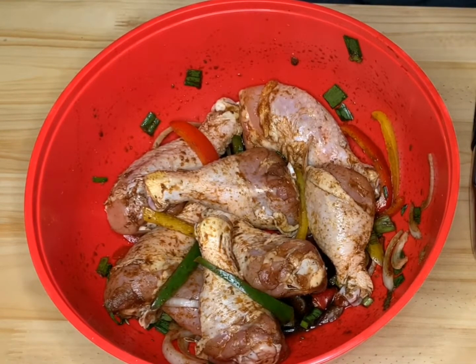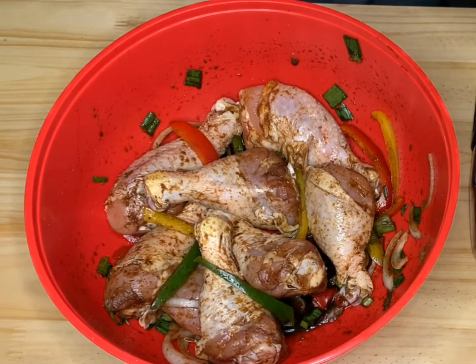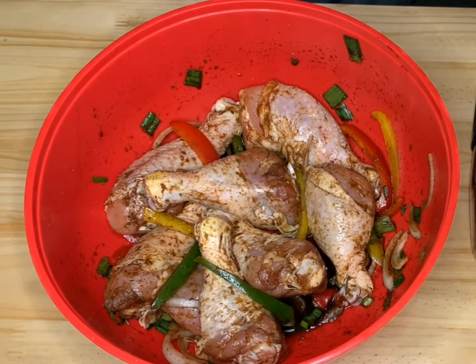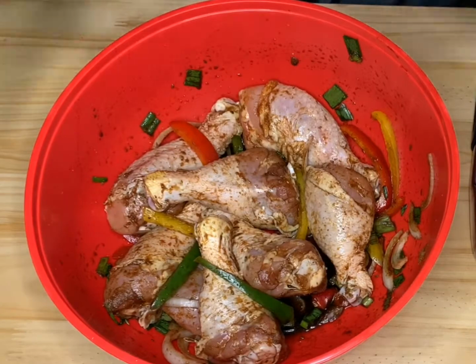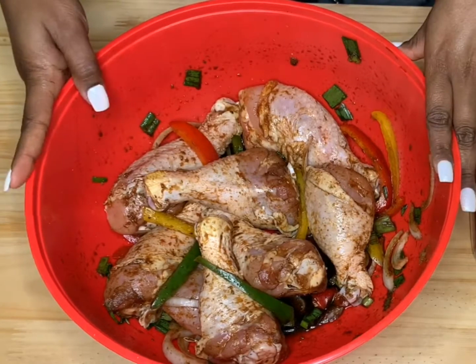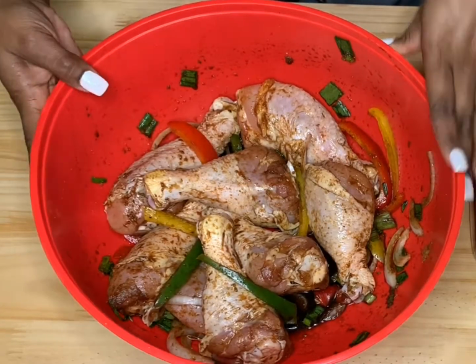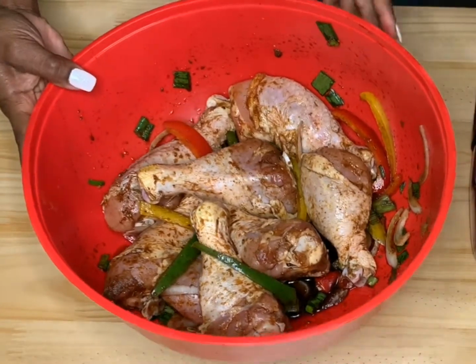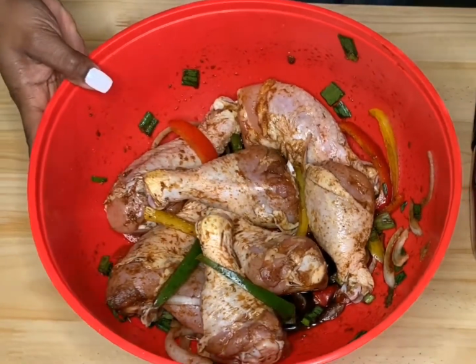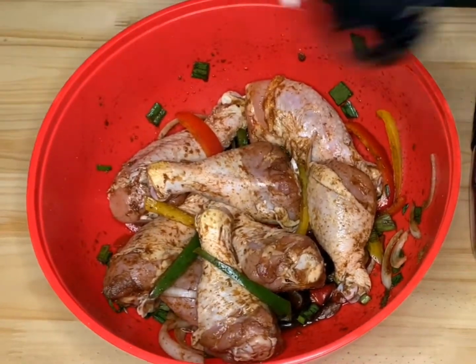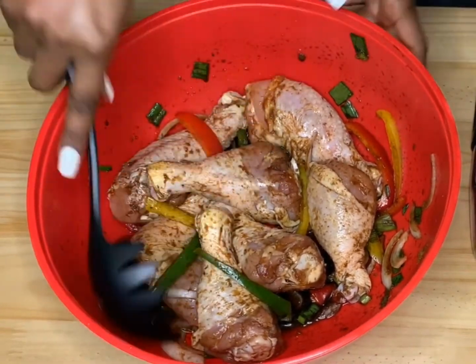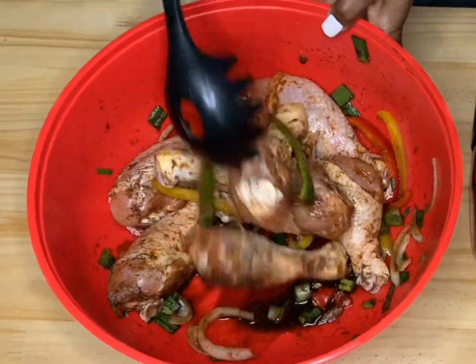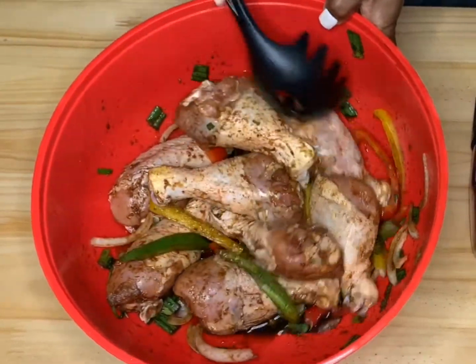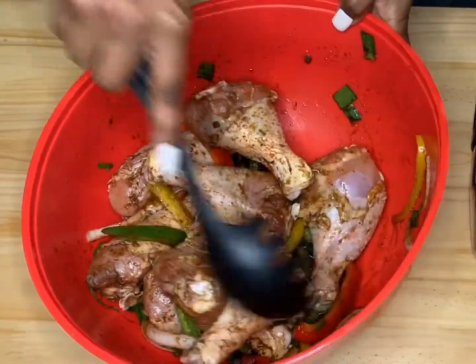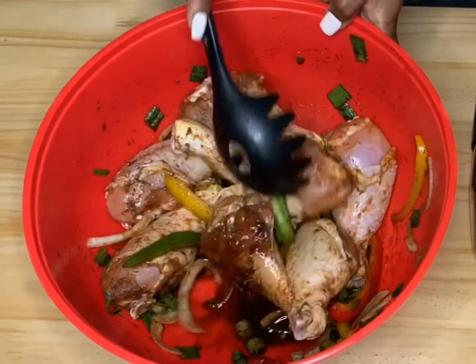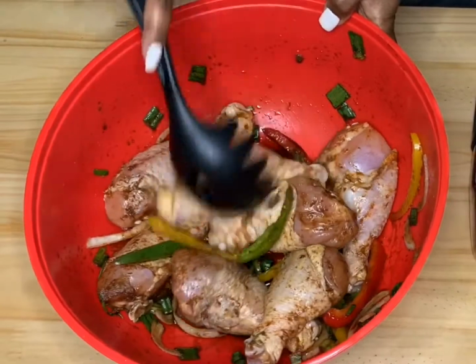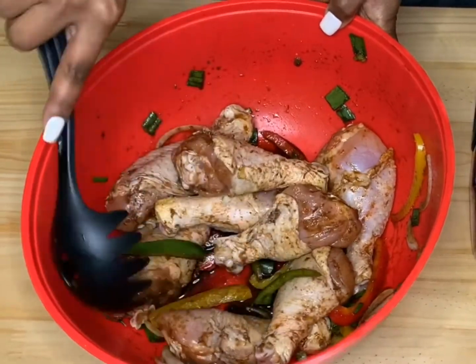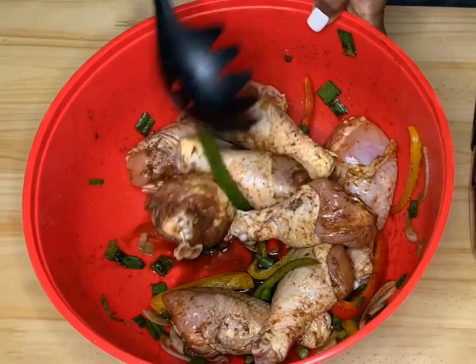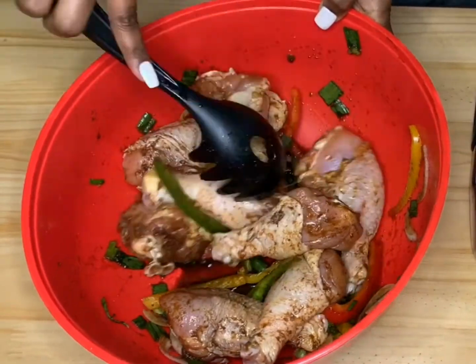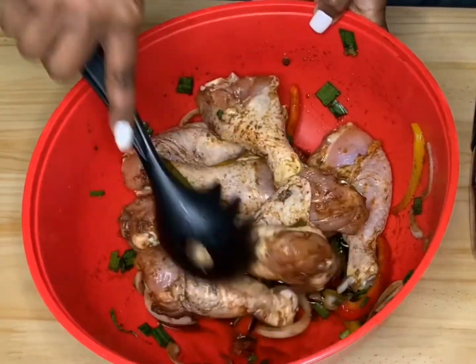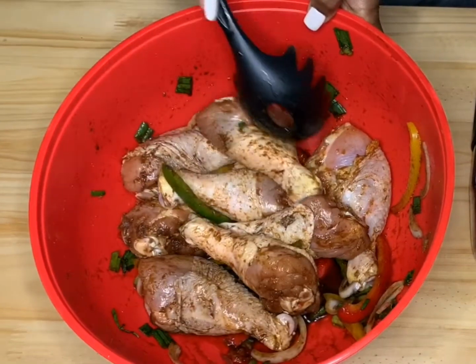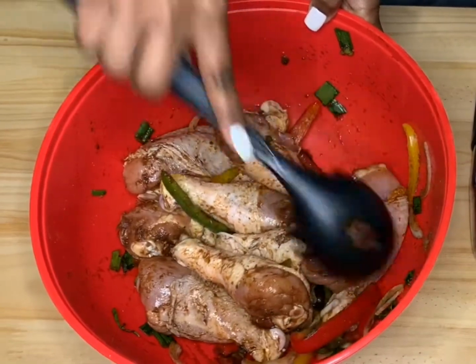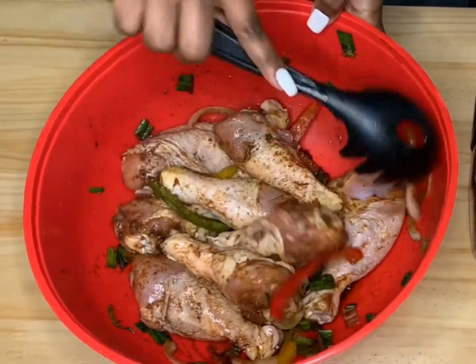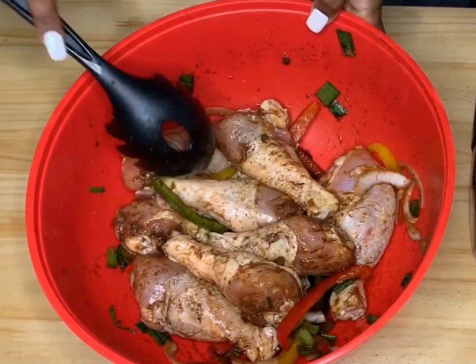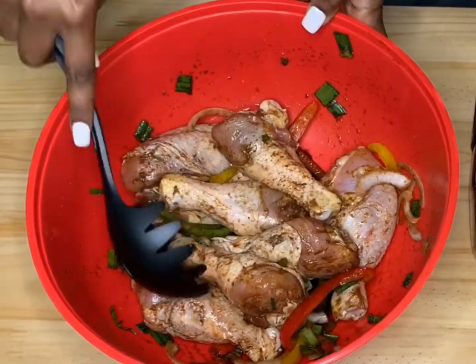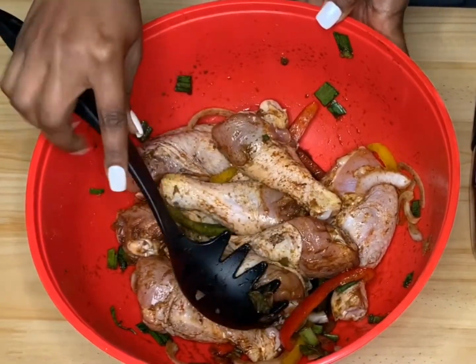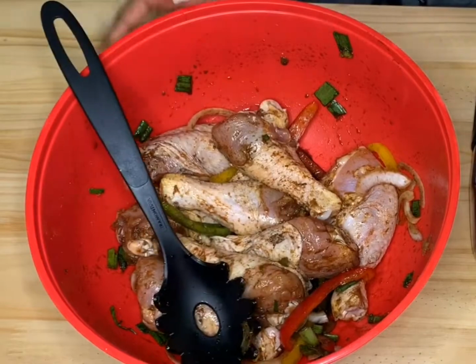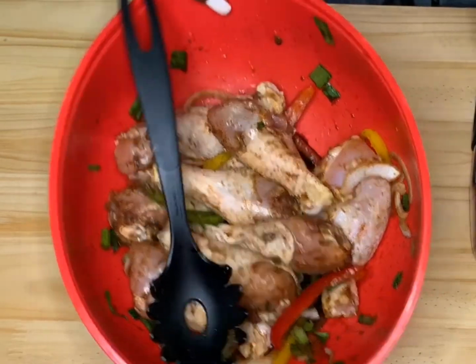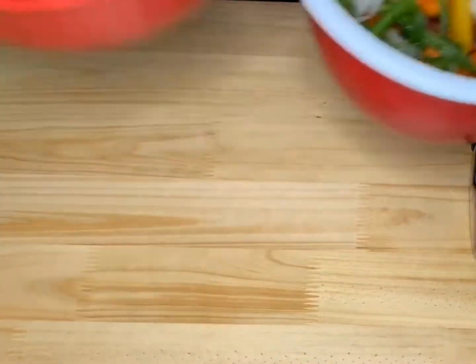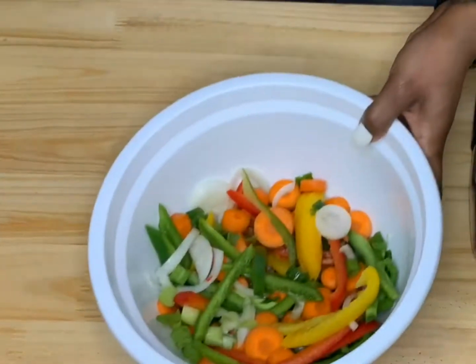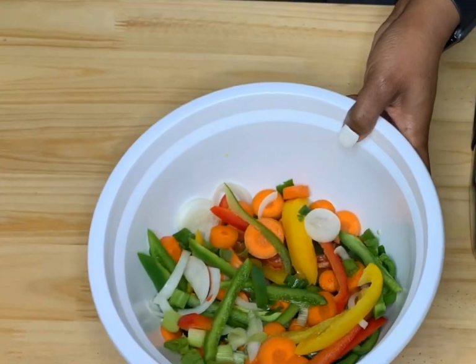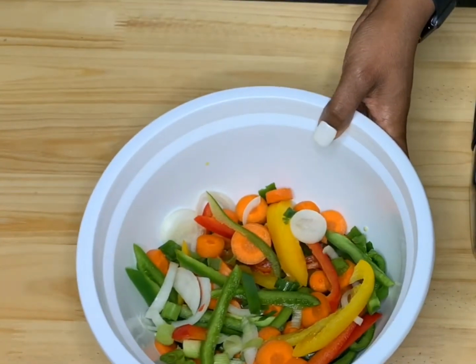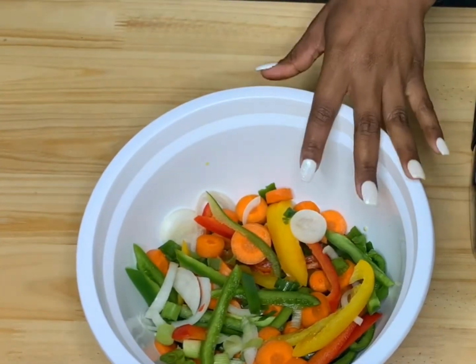Here I have my chicken — I let it sit in my fridge overnight to marinate. I just have a couple of seasonings in there: some green peppers, some onion, and a little soy sauce. I also have my vegetables and my other seasonings ready.